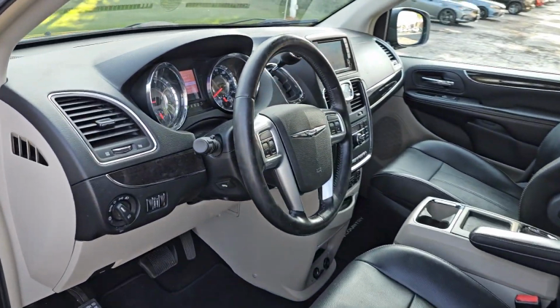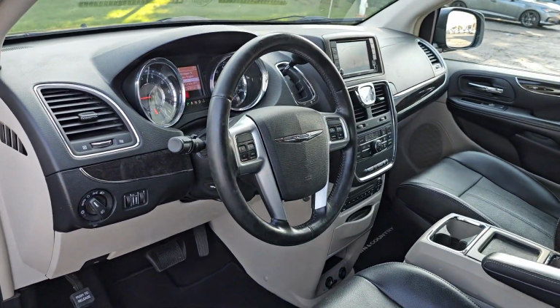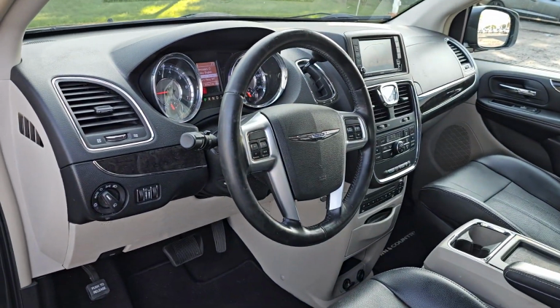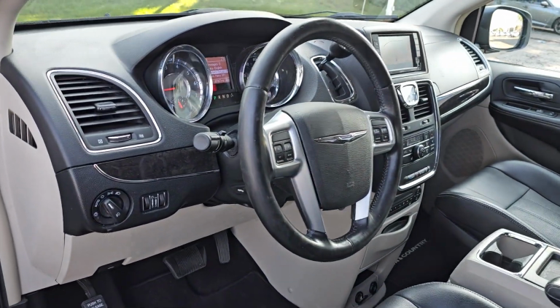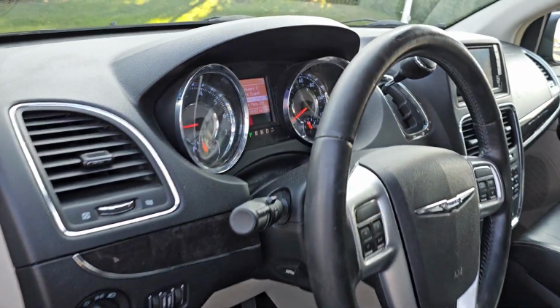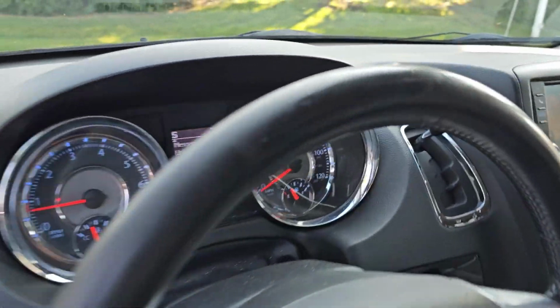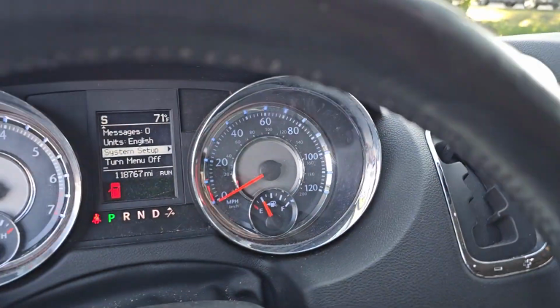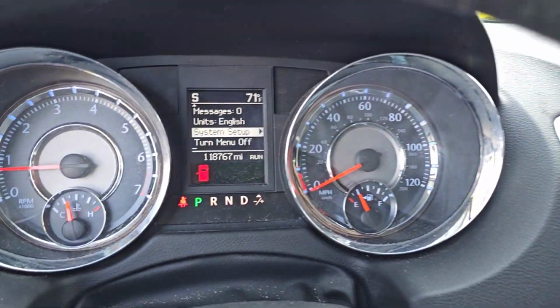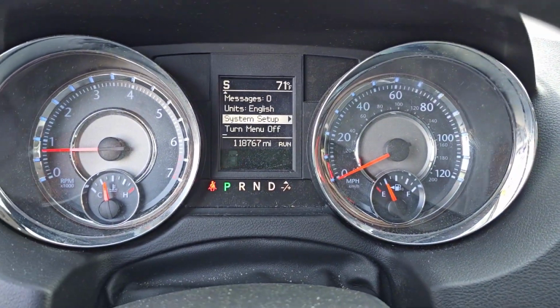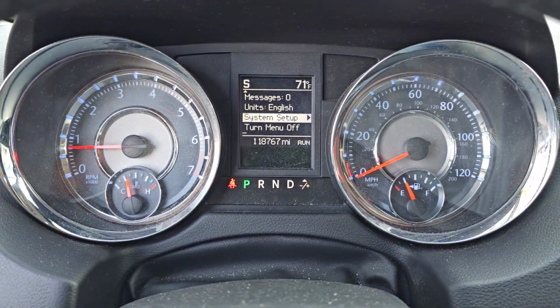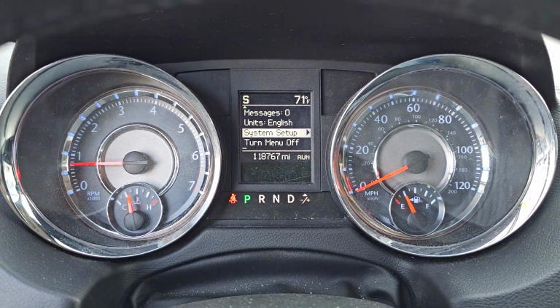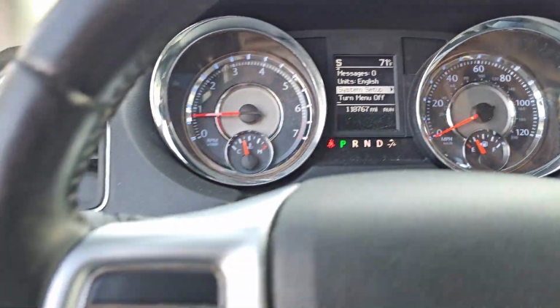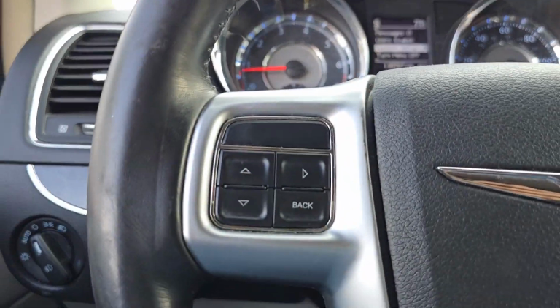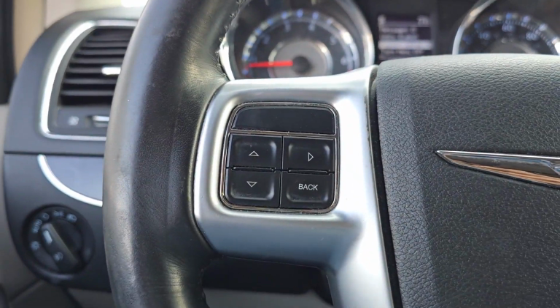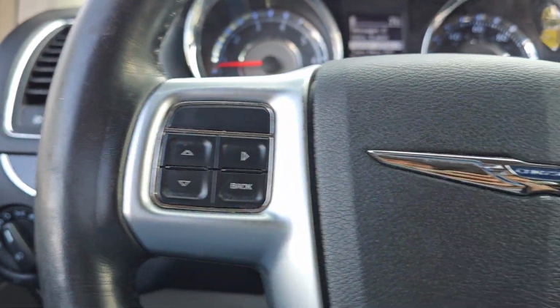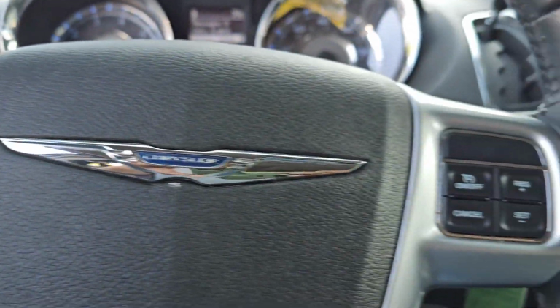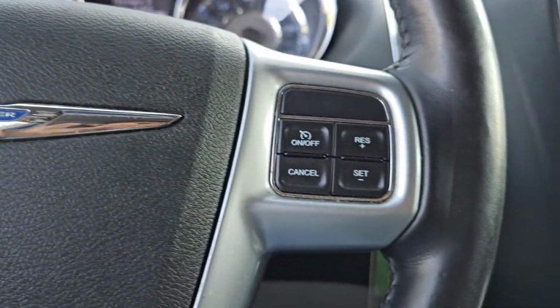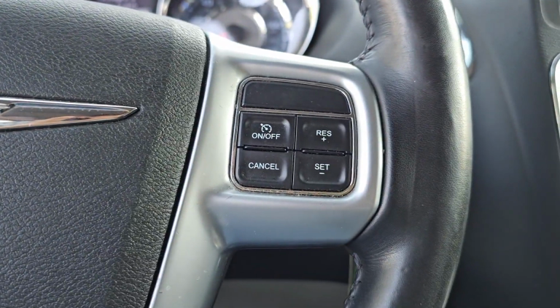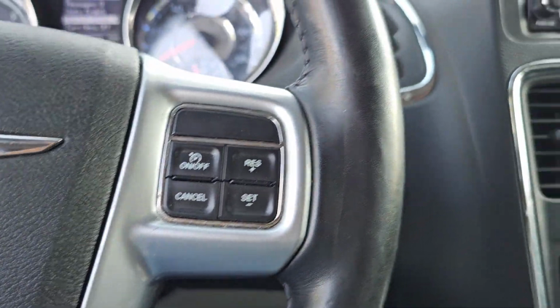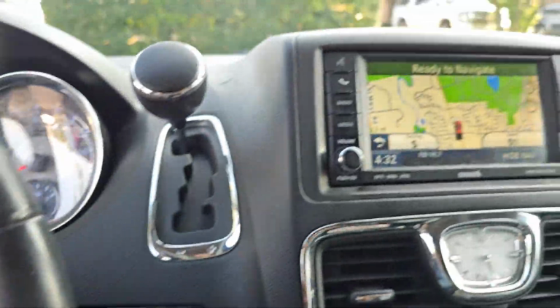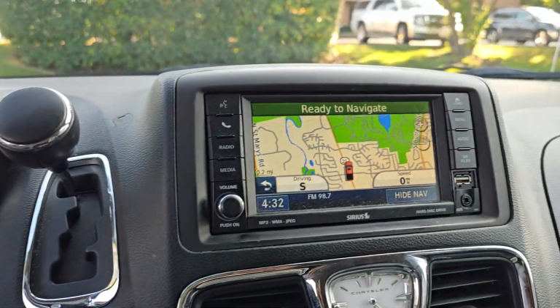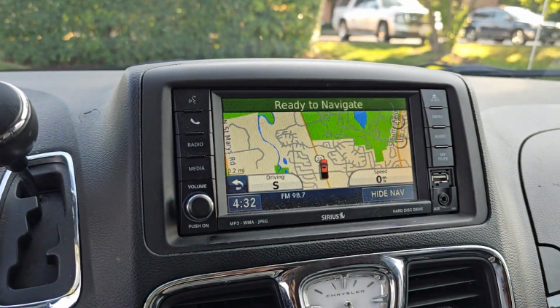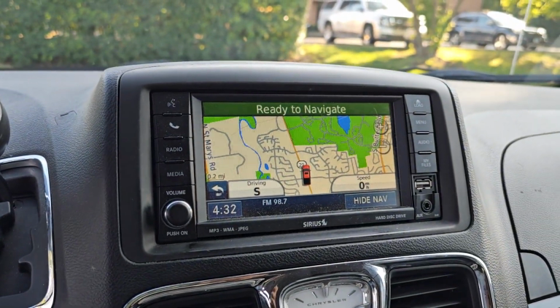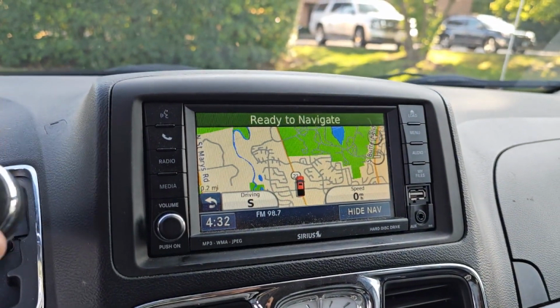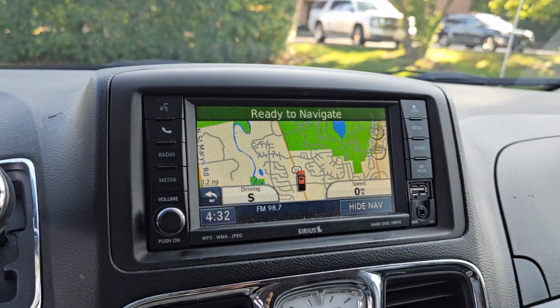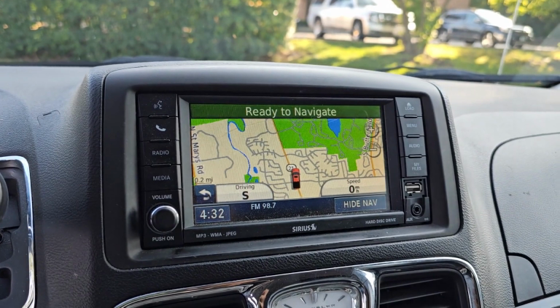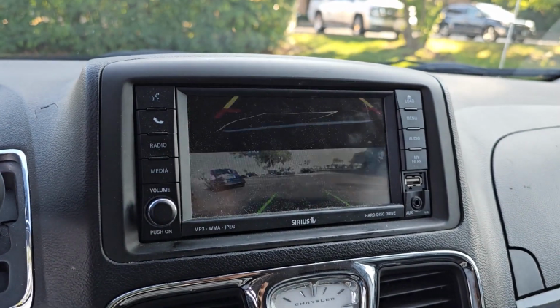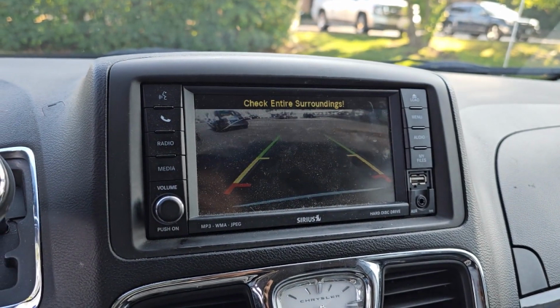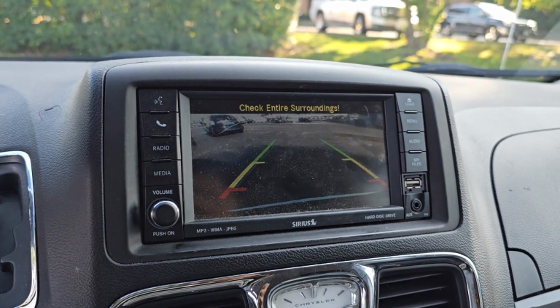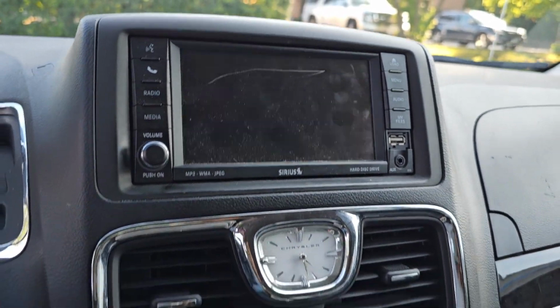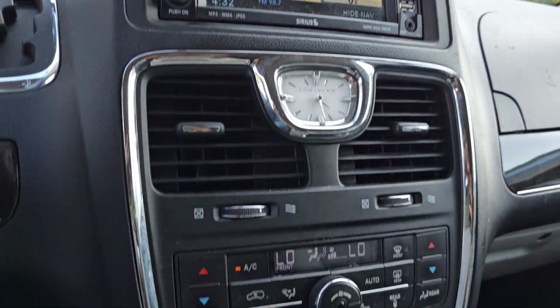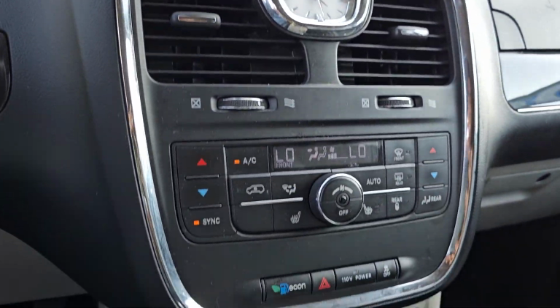The following are some of this vehicle's highlighted options: Navigation System, Keyless Entry, Heated Driver Seat, Backup Camera, Power Passenger Seat, Power Lift Gate, Fog Lamps, Satellite Radio, Heated Mirrors, and Aluminum Wheels.